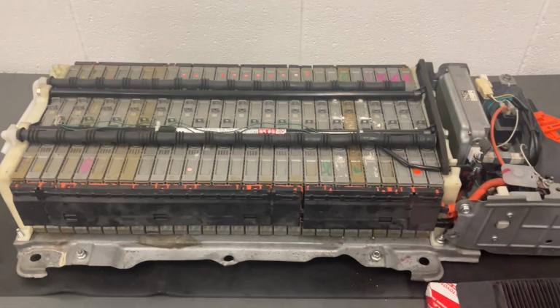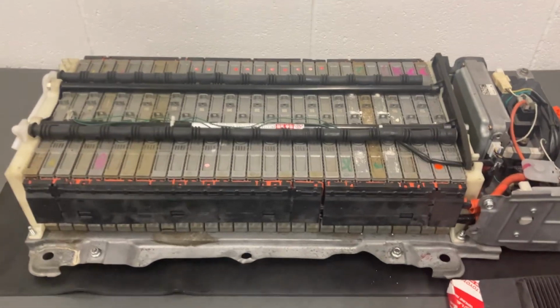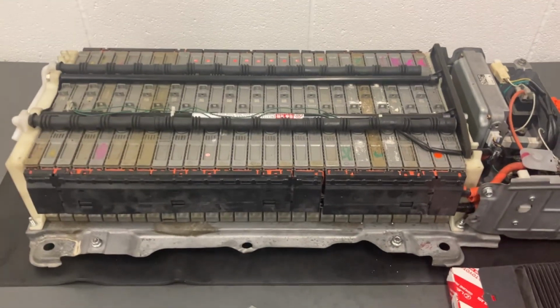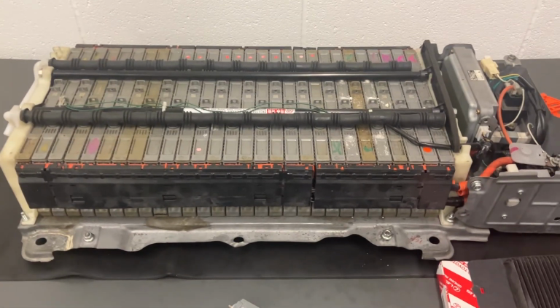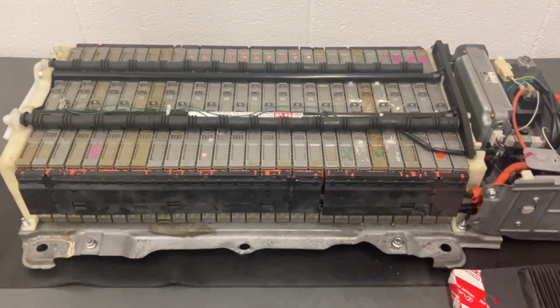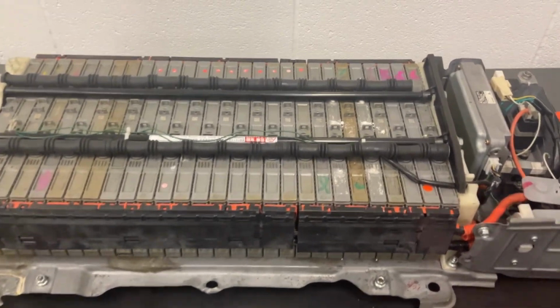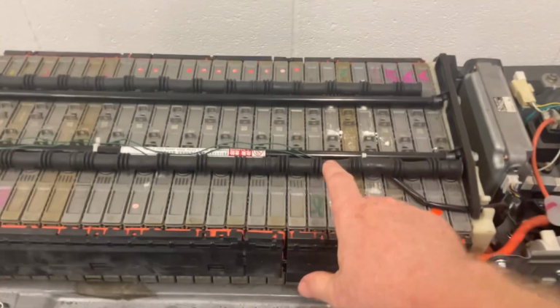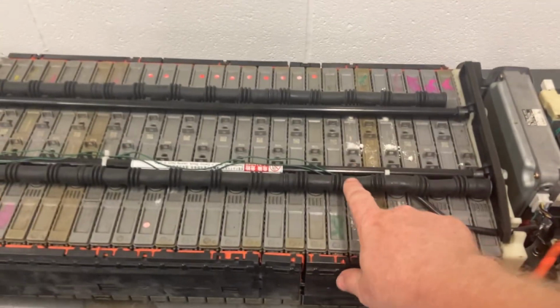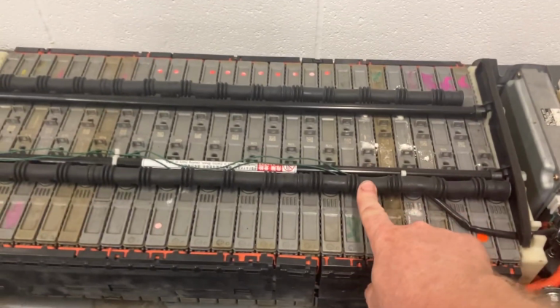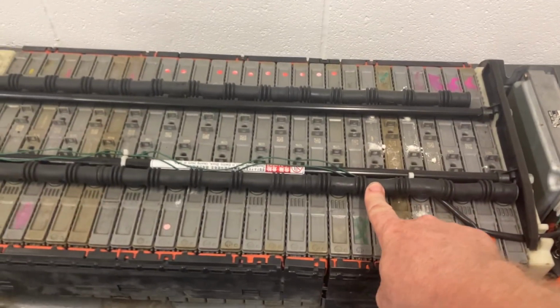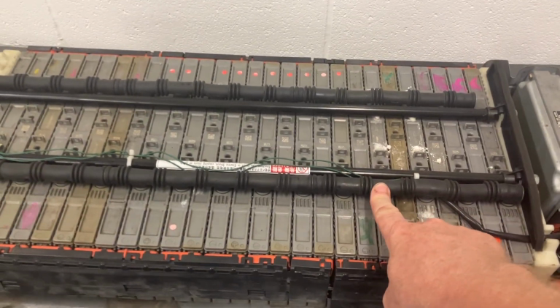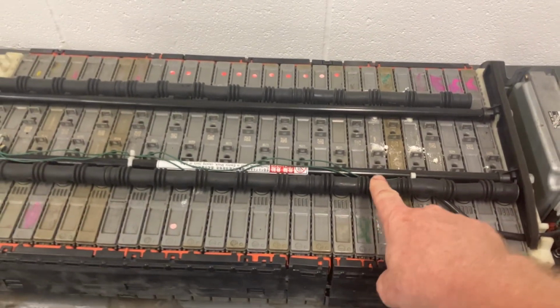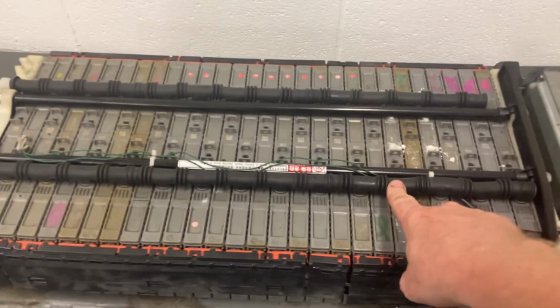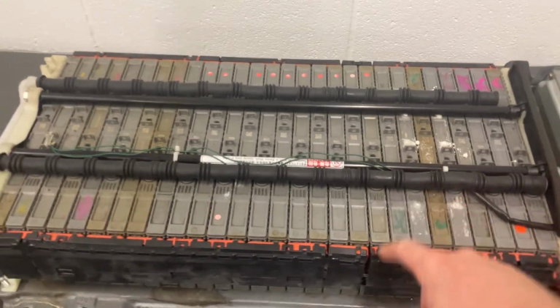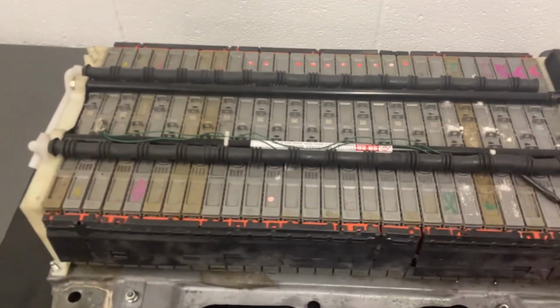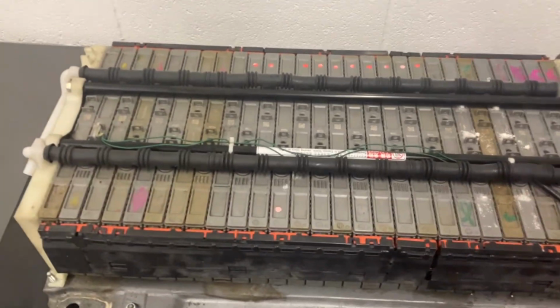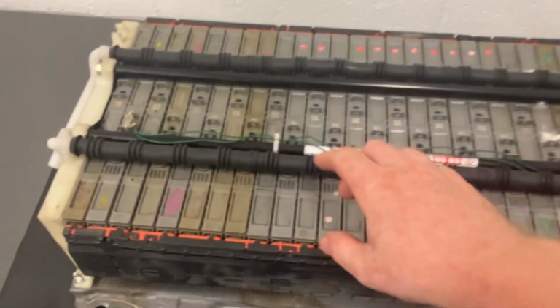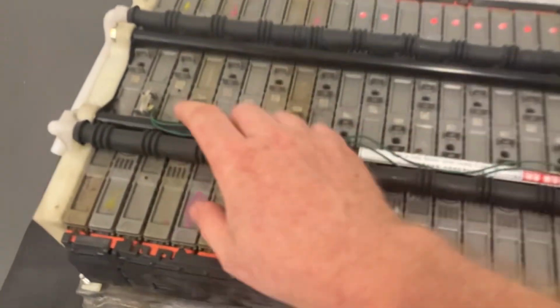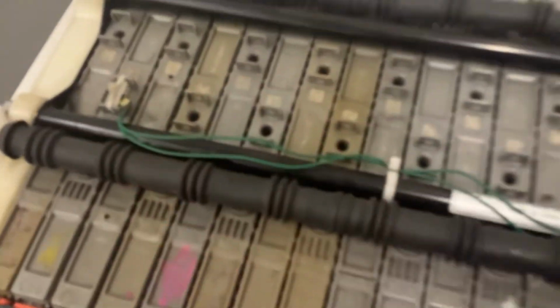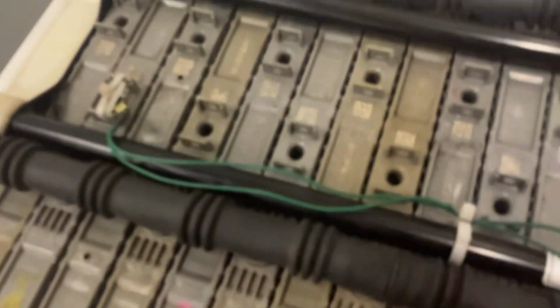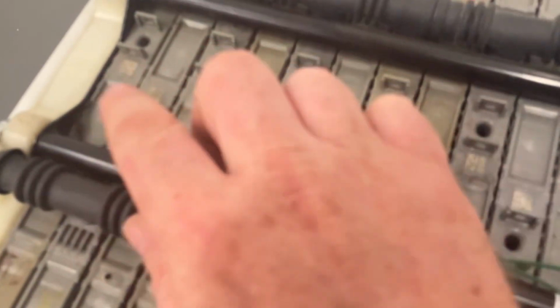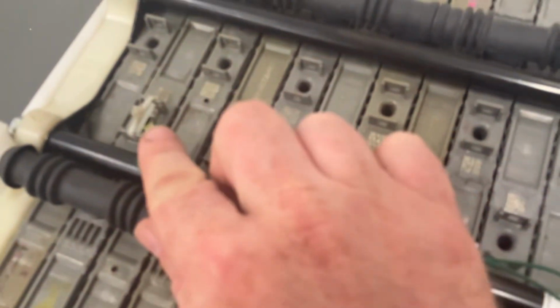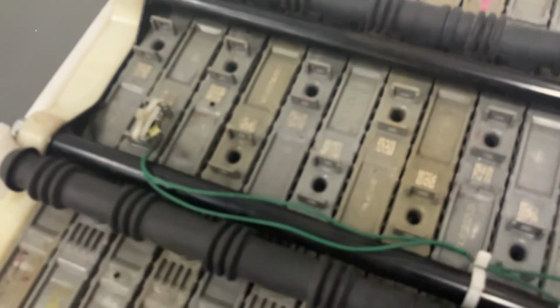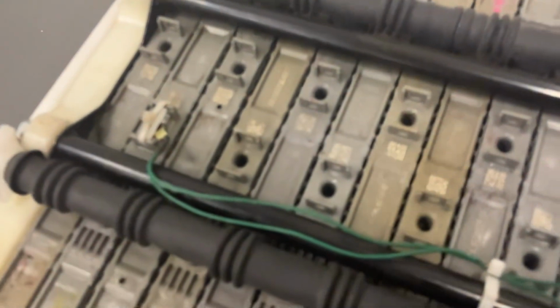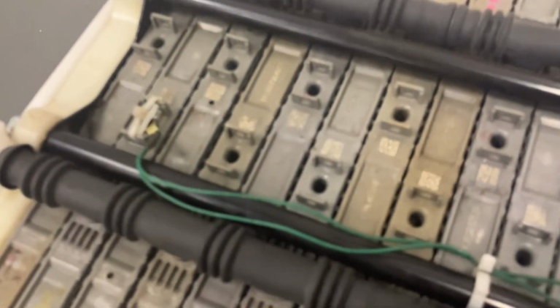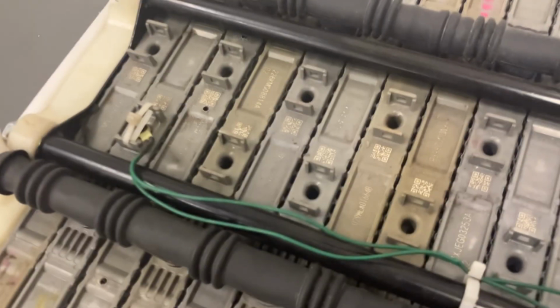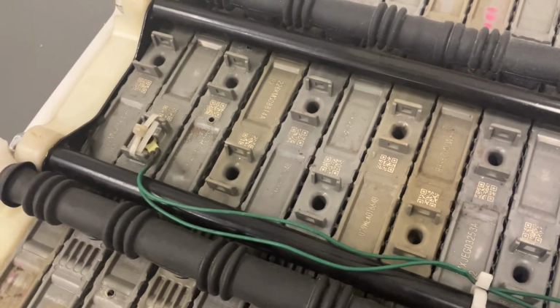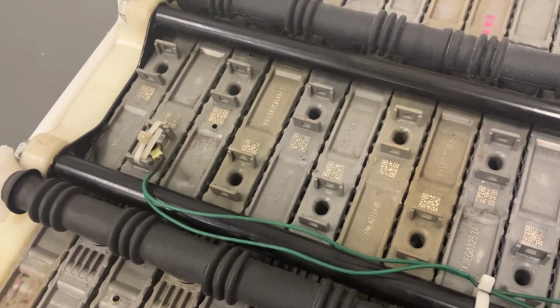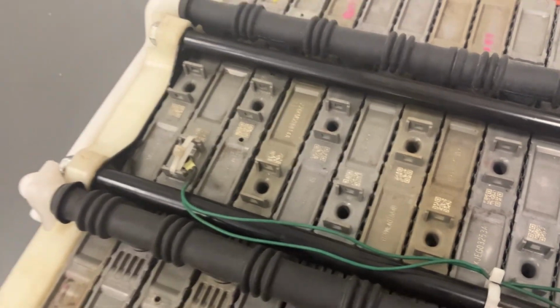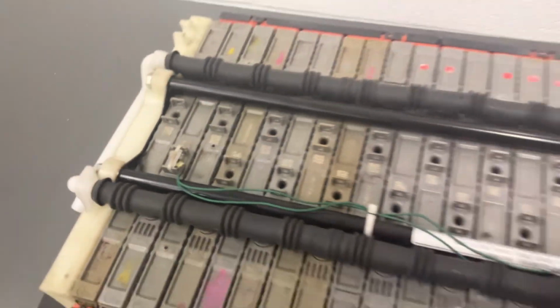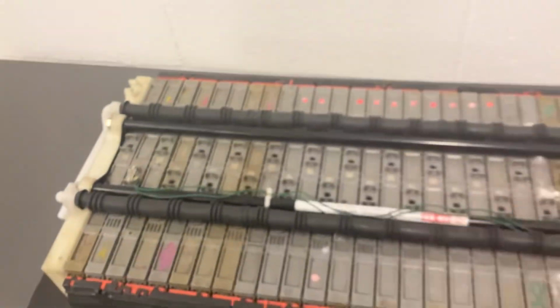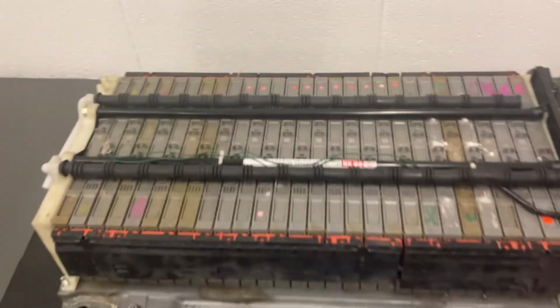On top of the stack here we've got two cooling pipes, which help keep the temperatures in check. We've also got some wiring that leads over to this little temperature gauge, so that's monitoring the temperature within the stack.